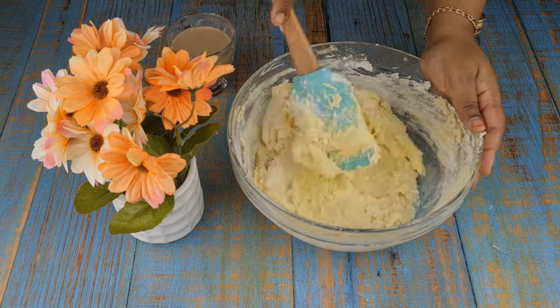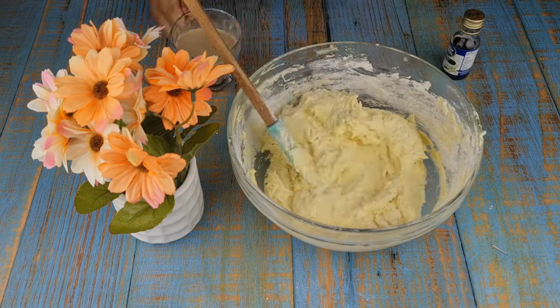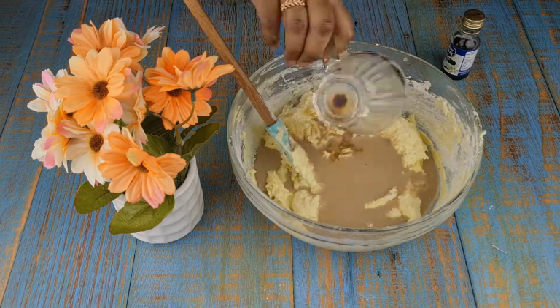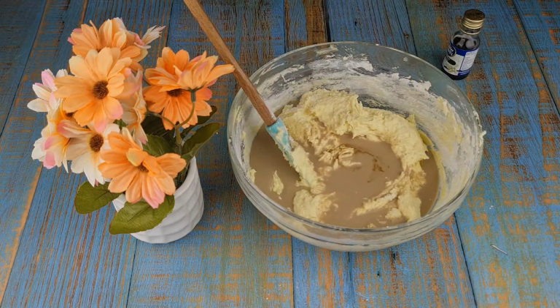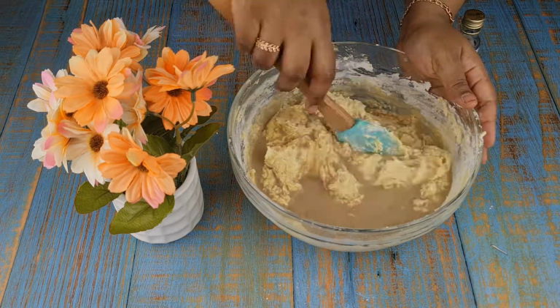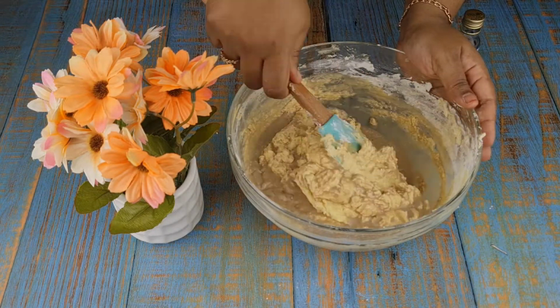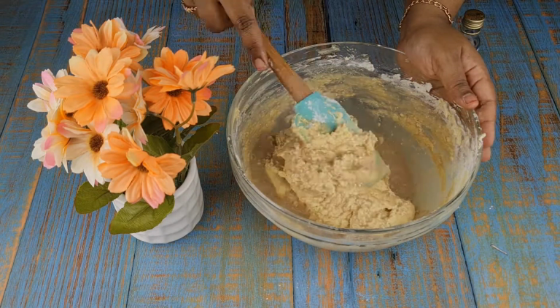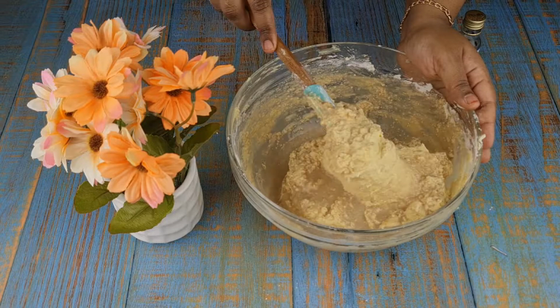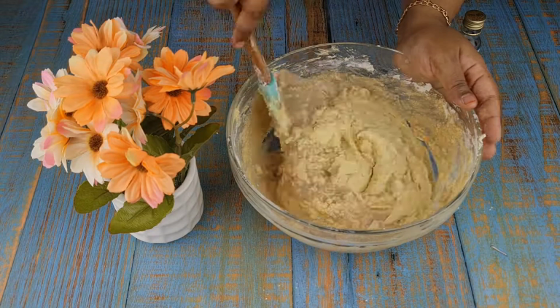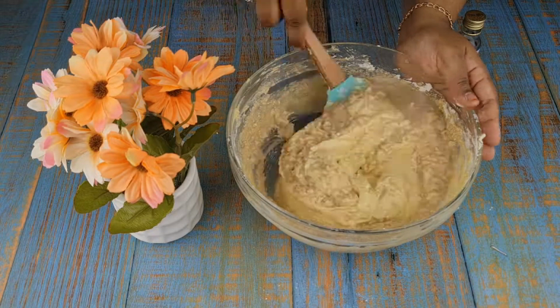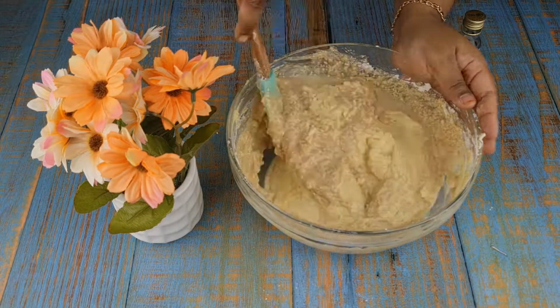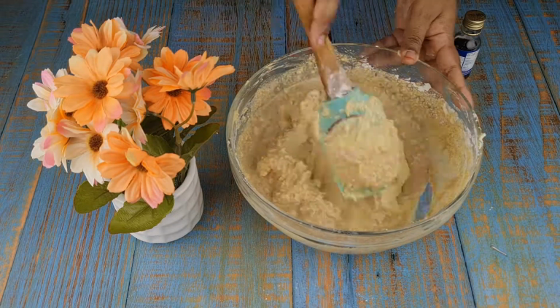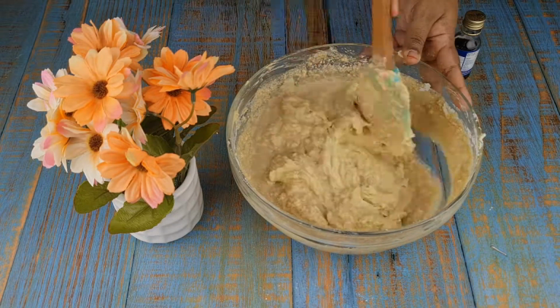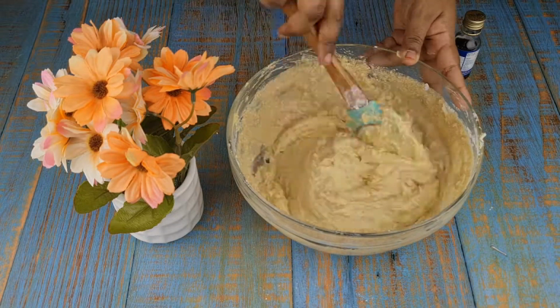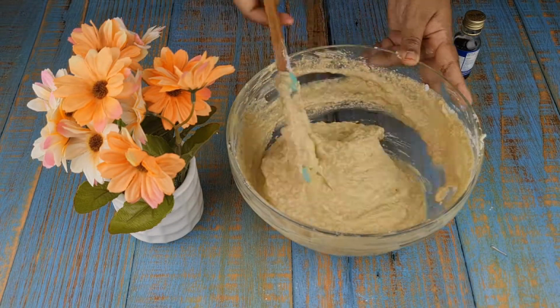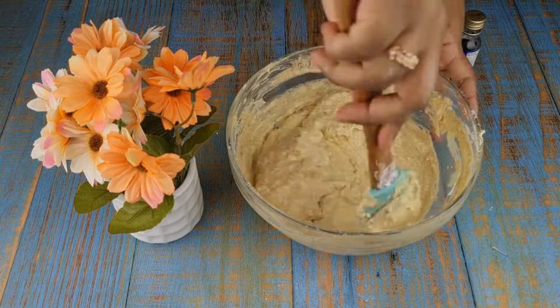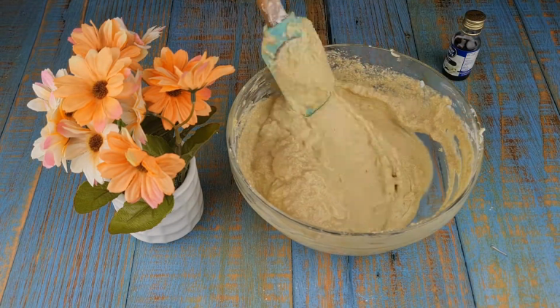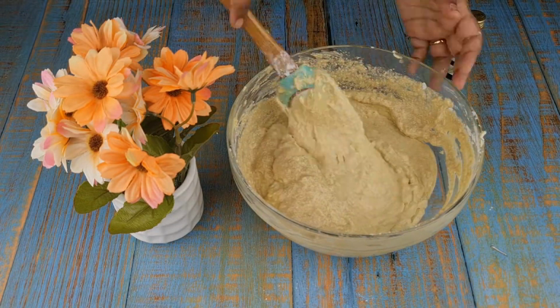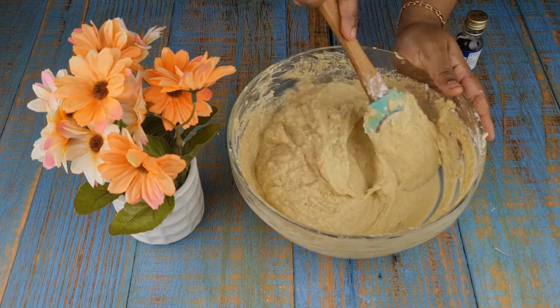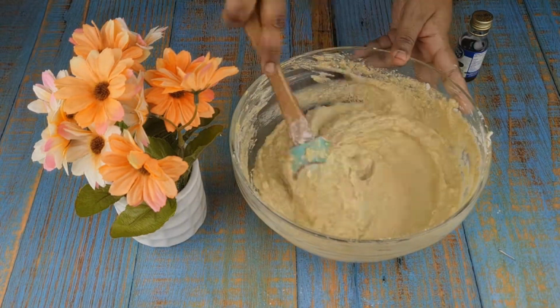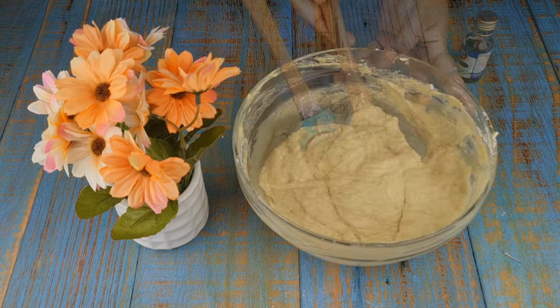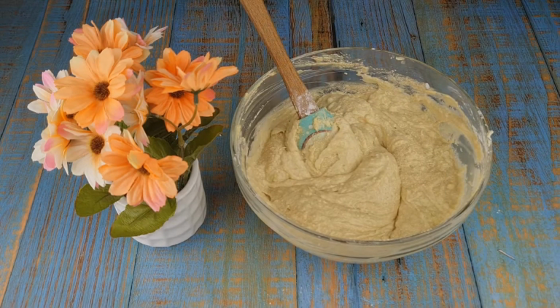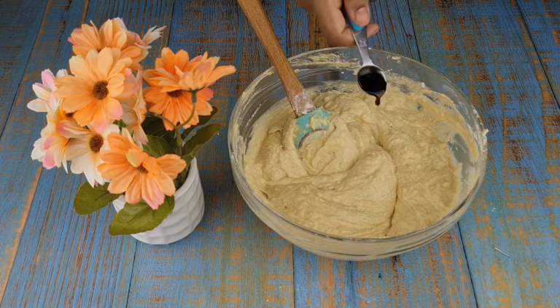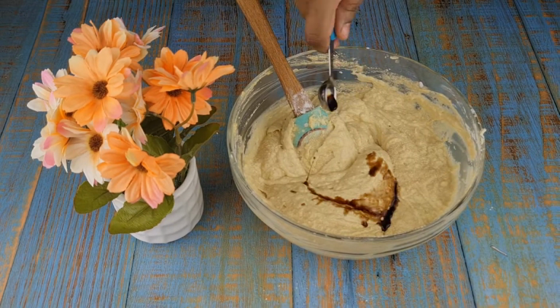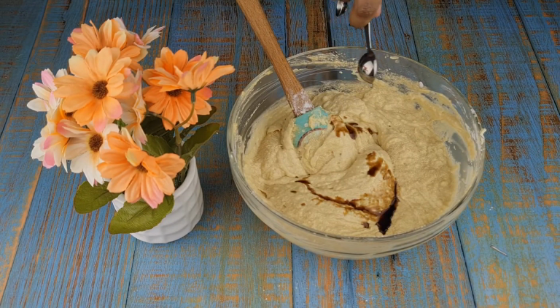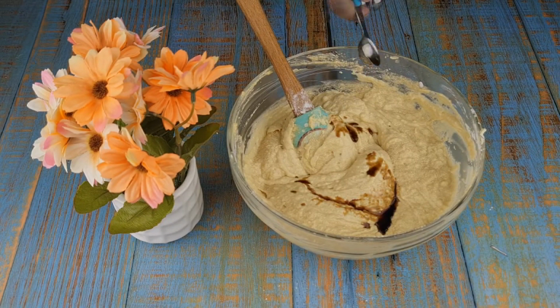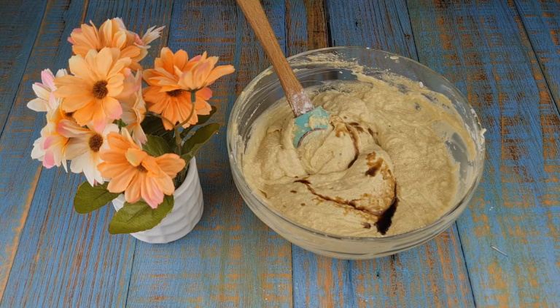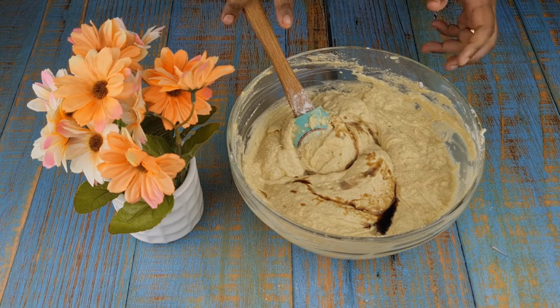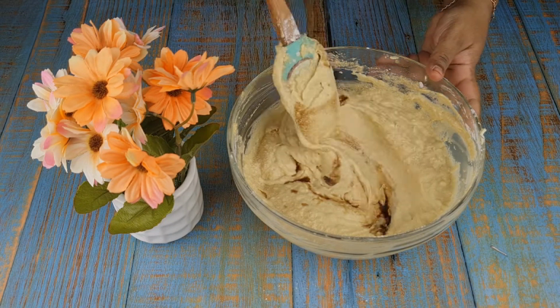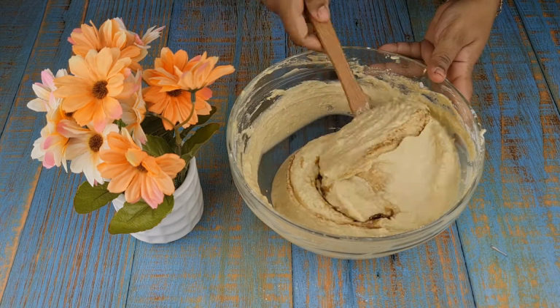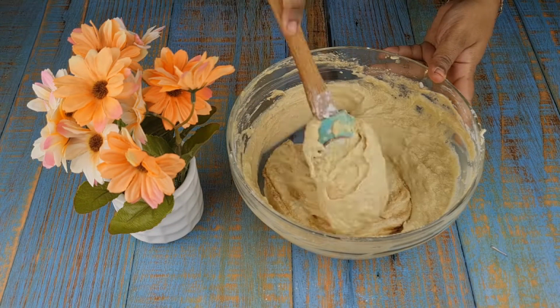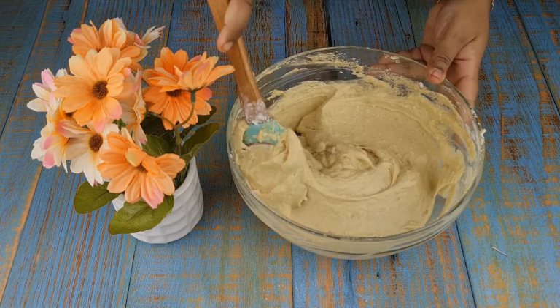Now add the coffee mixed milk to the batter and mix it well. Then add 1 teaspoon vanilla and mix it well.